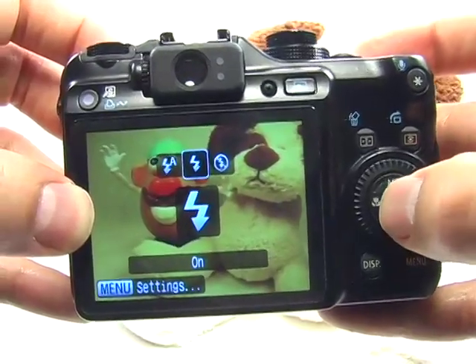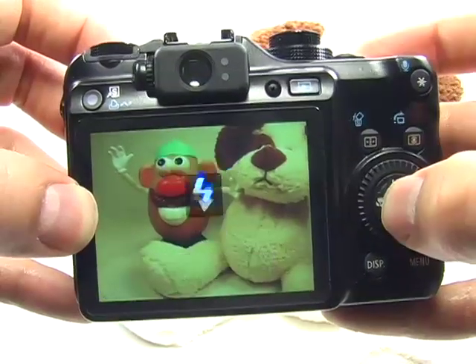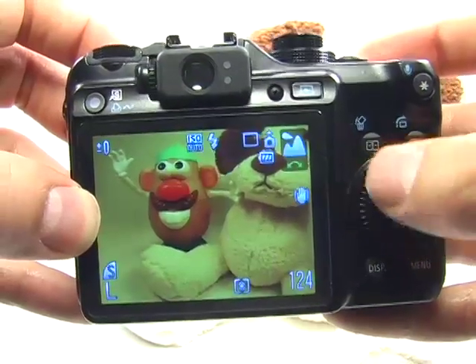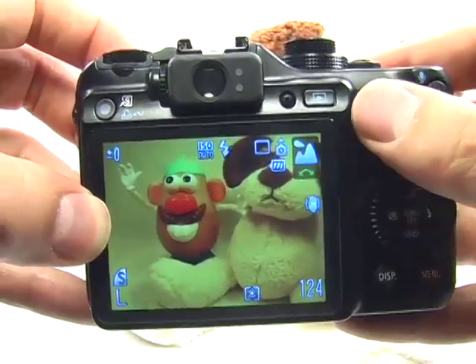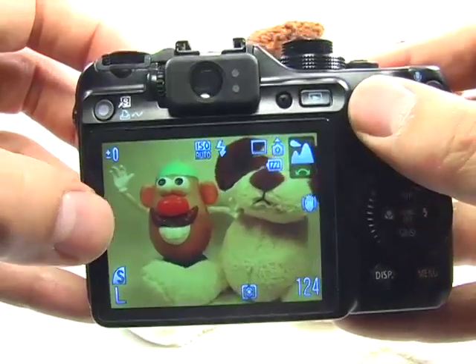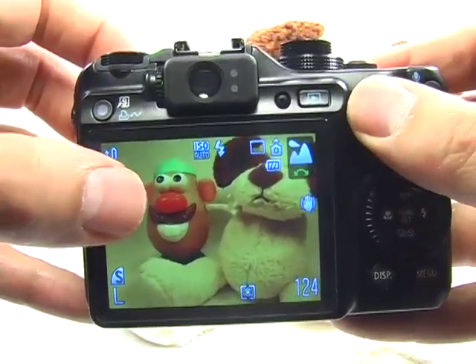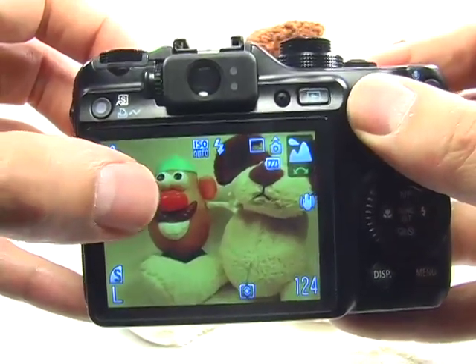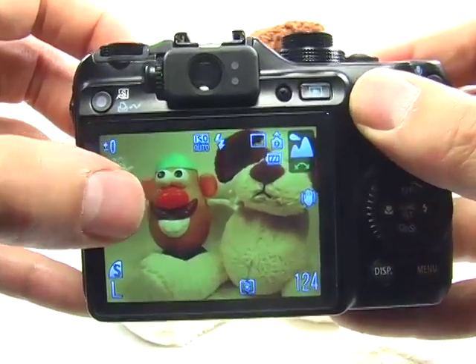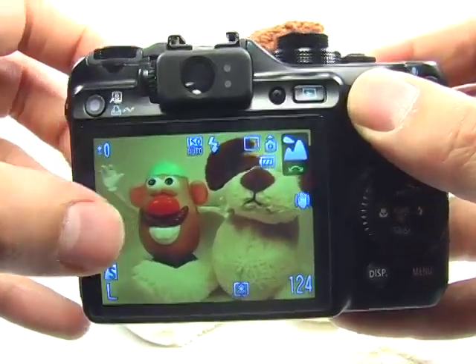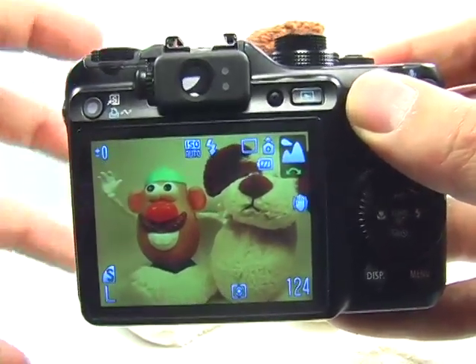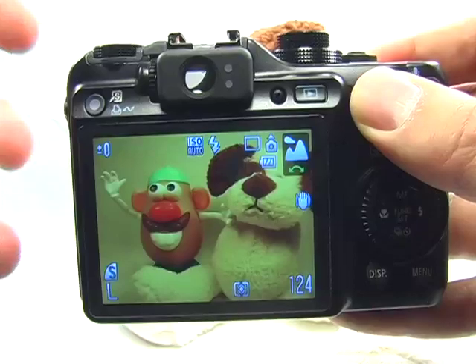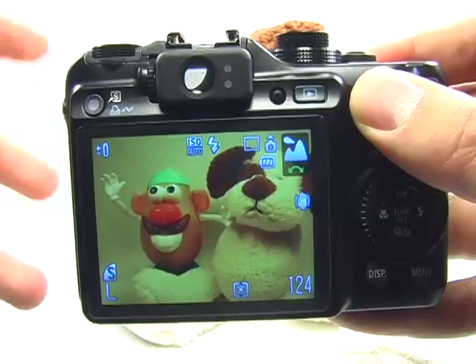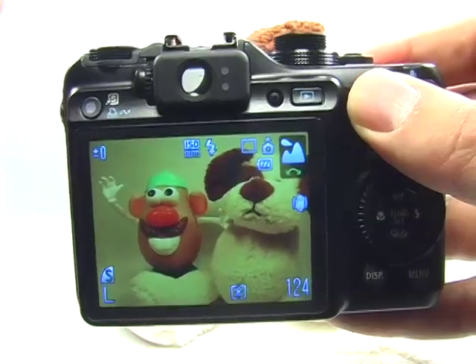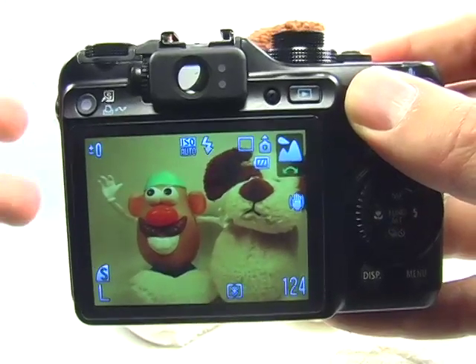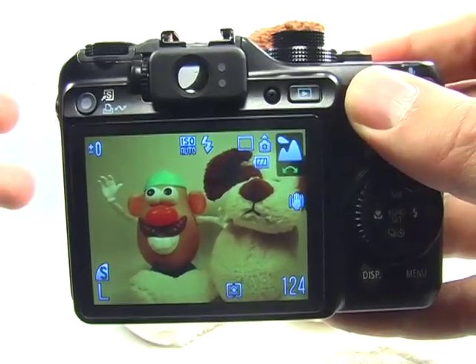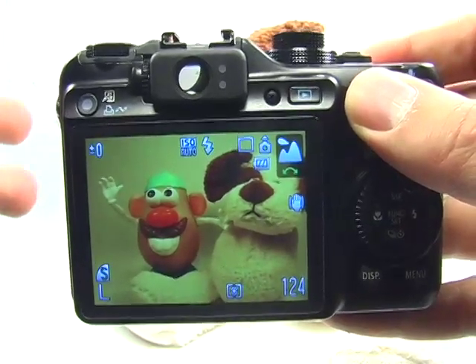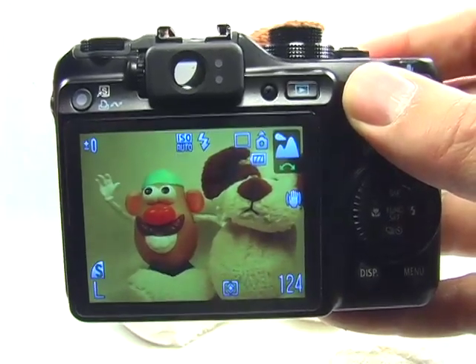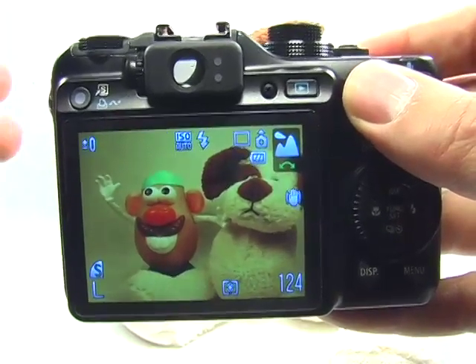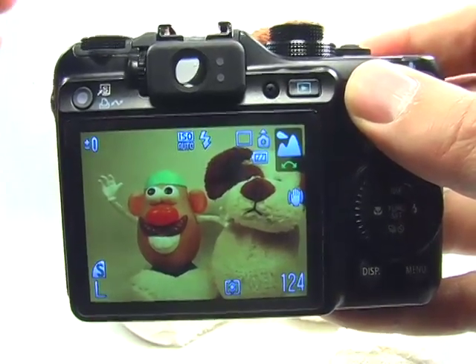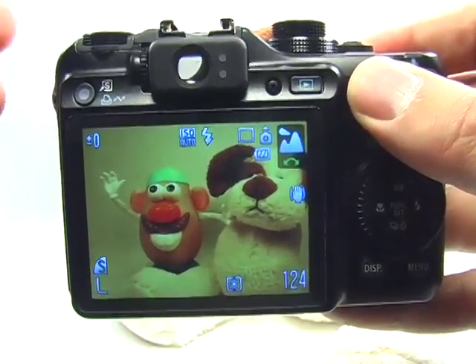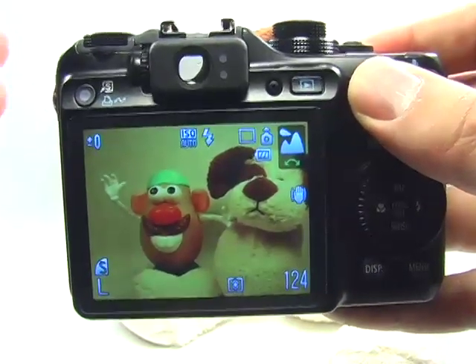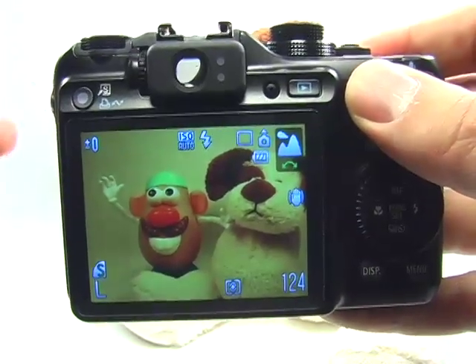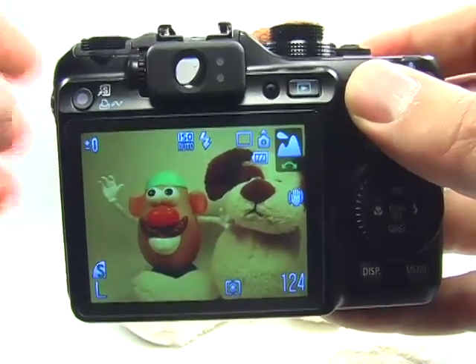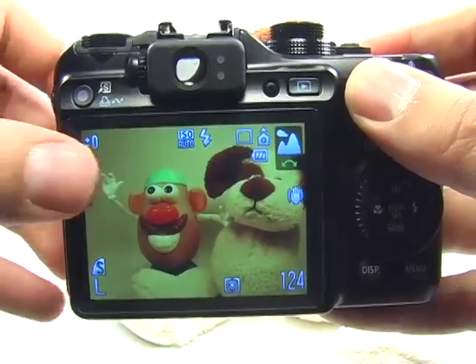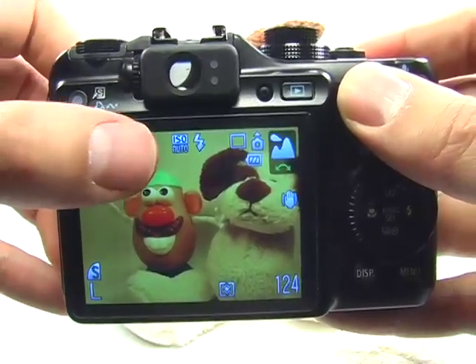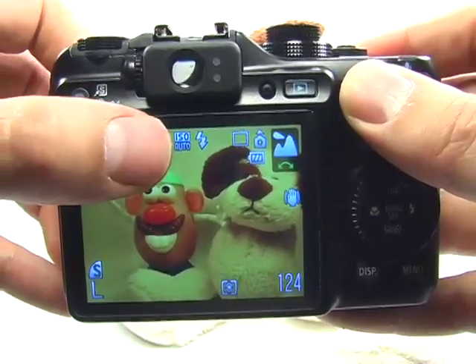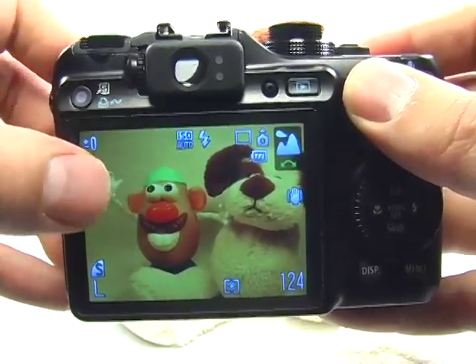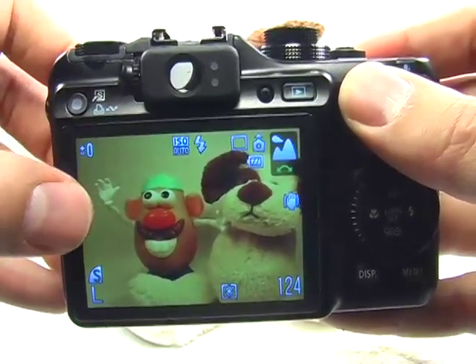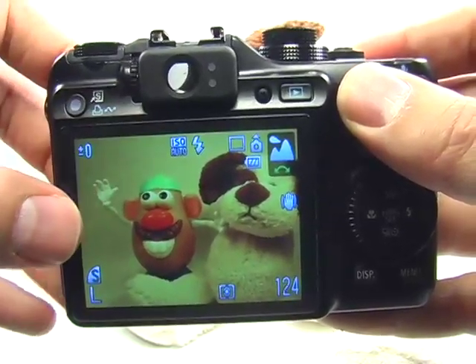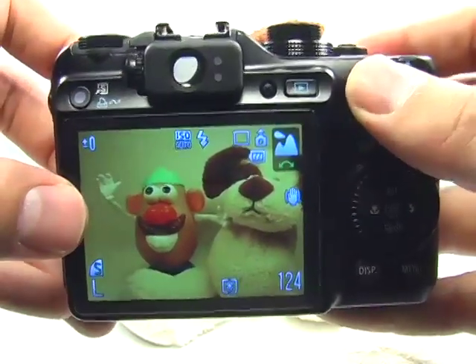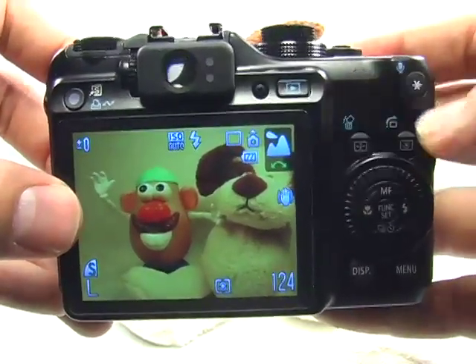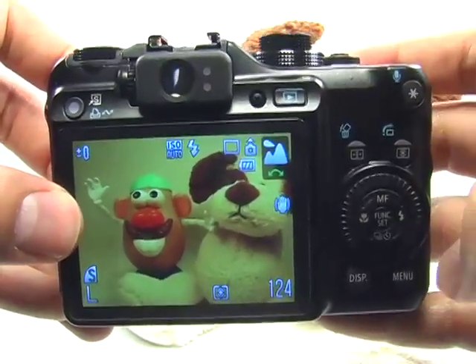The reason you don't want to choose auto flash is because we're outdoors and the camera is going to assume that there's enough light, so it will choose not to use the flash. This is why we want to force the camera to use the flash by turning it on manually.